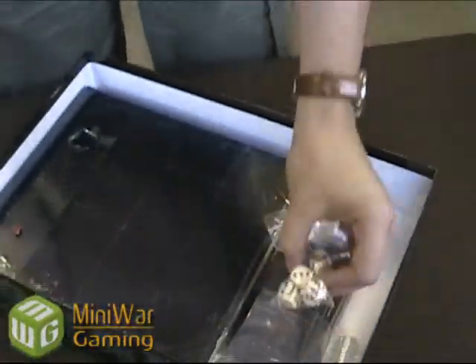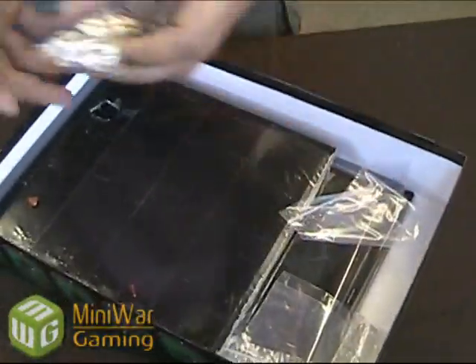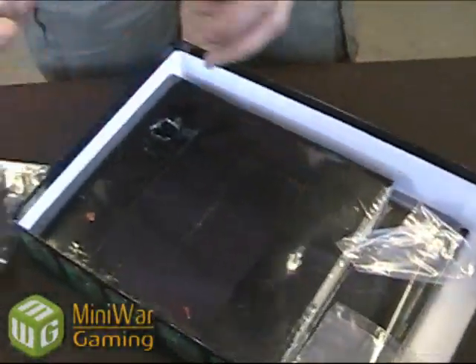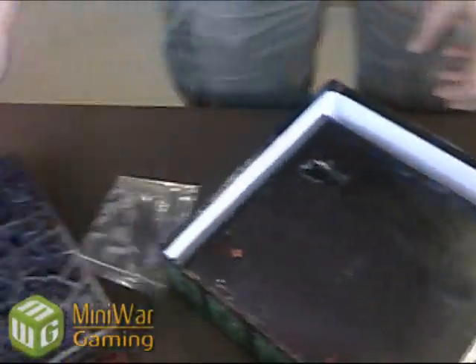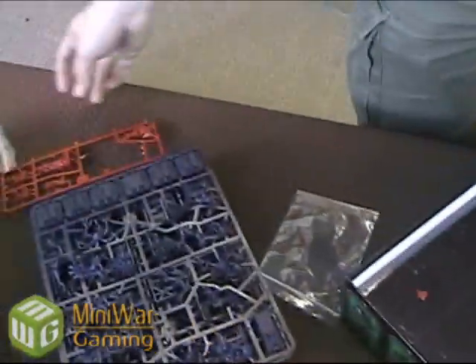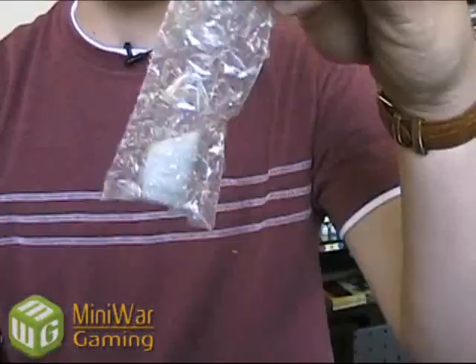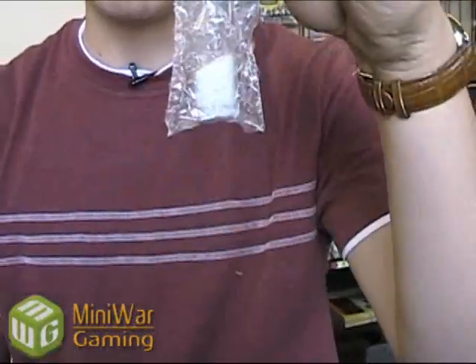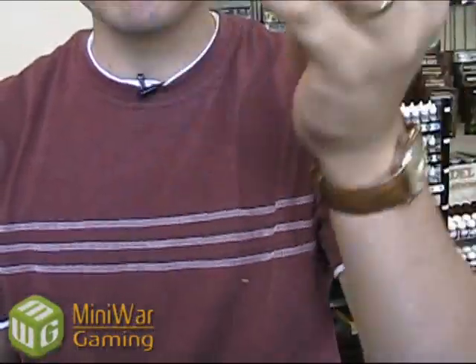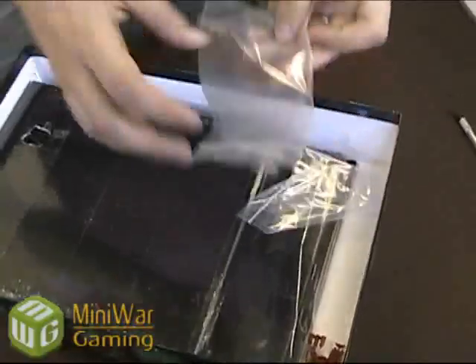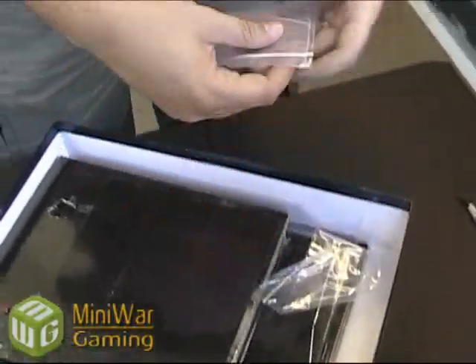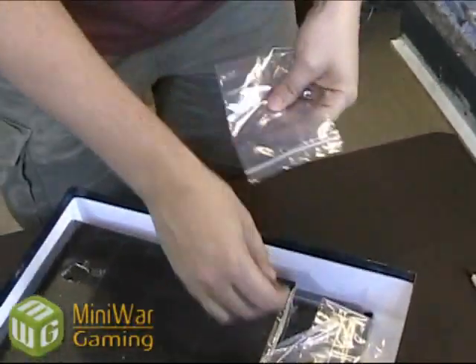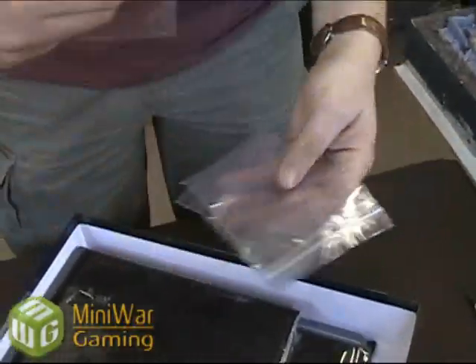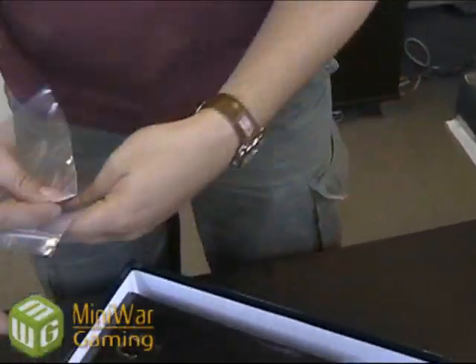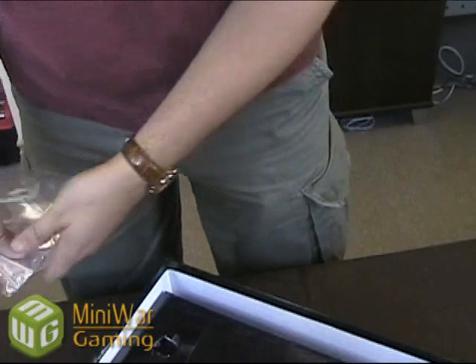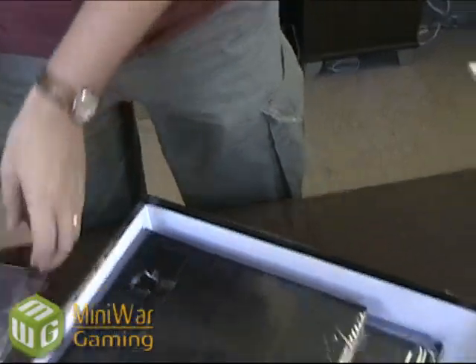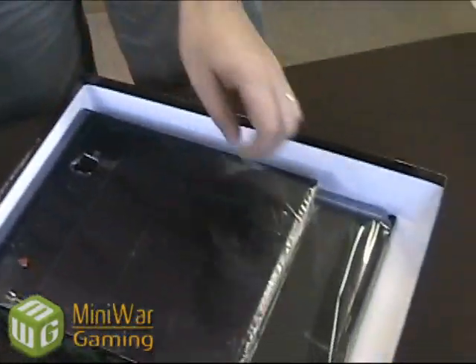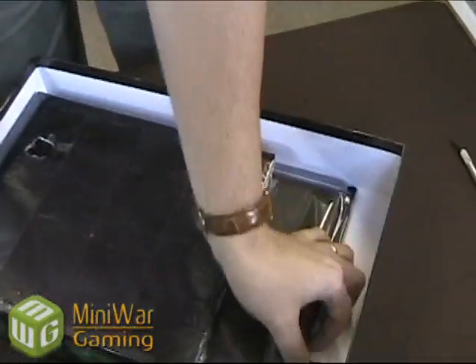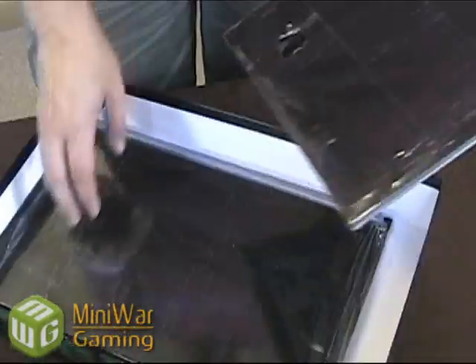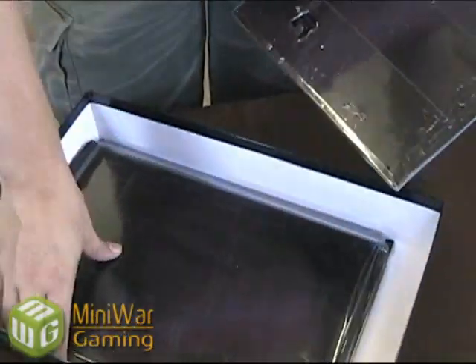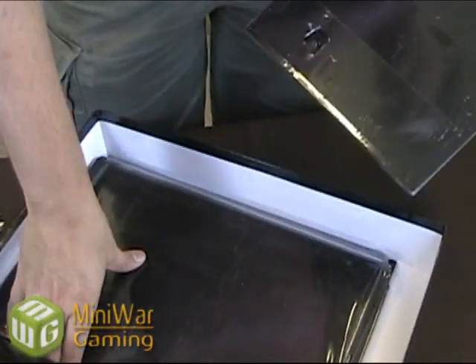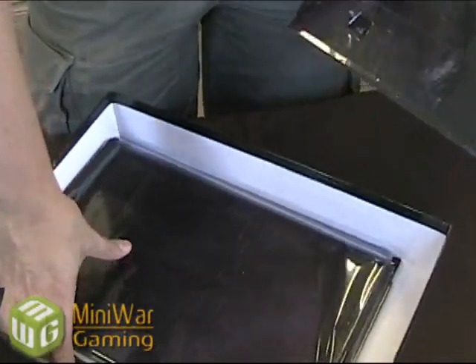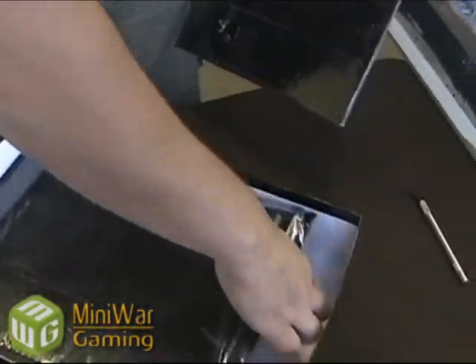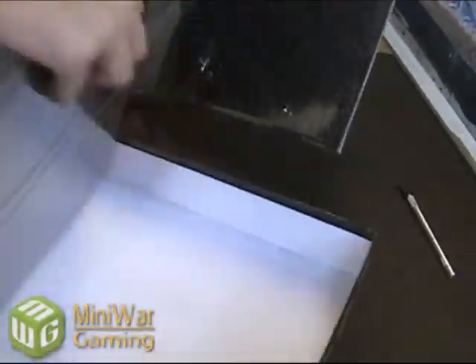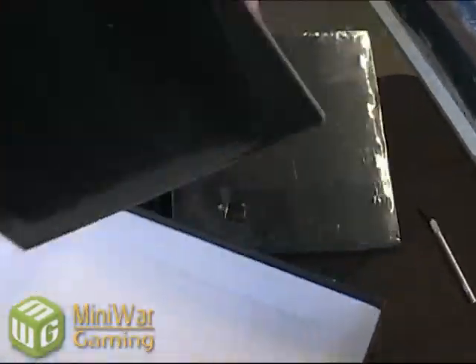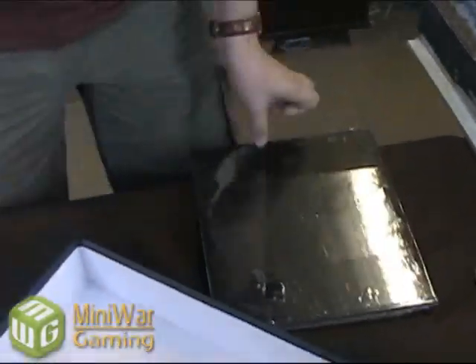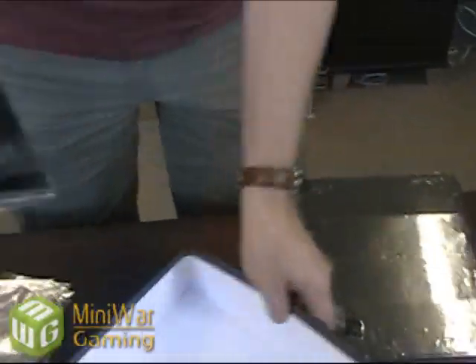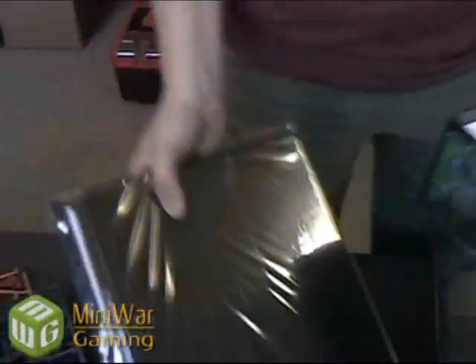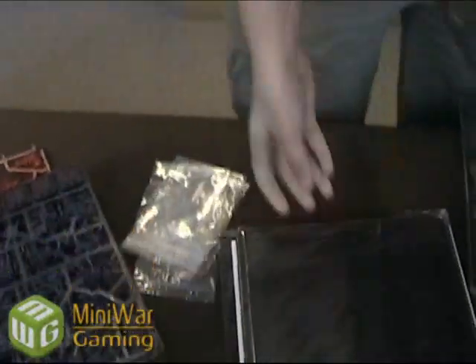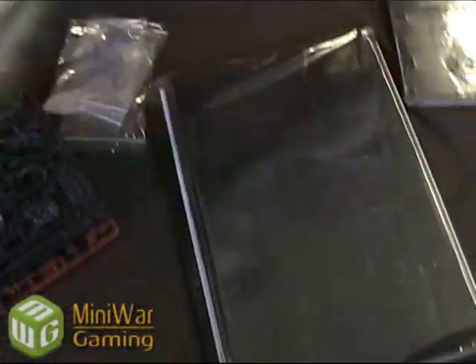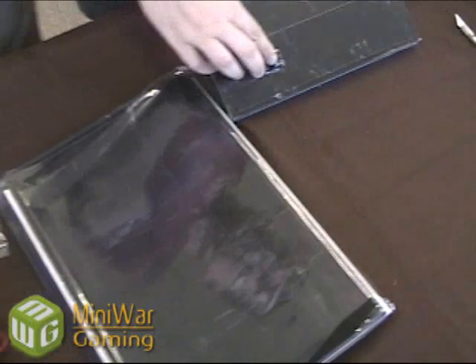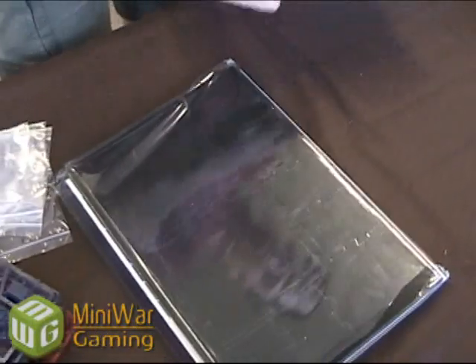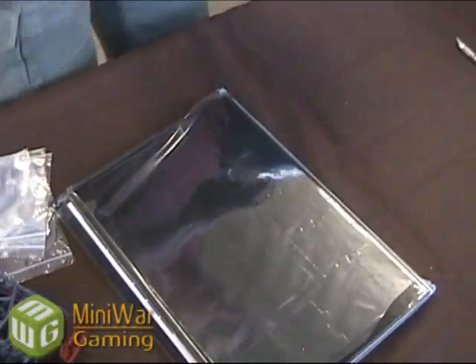Let's check this out. Of course we've got some dice. There's a timer — this hourglass timer. Some baggies, probably to throw your random stuff in. And this is the board.